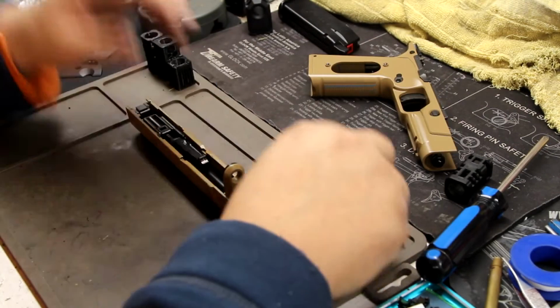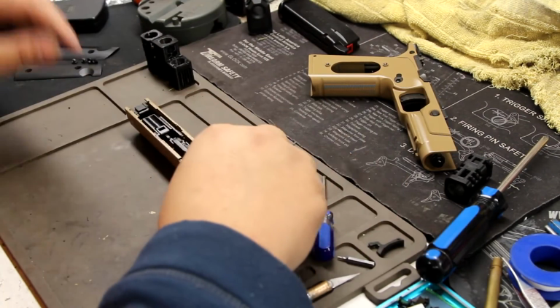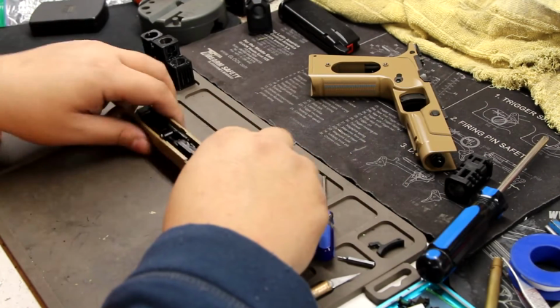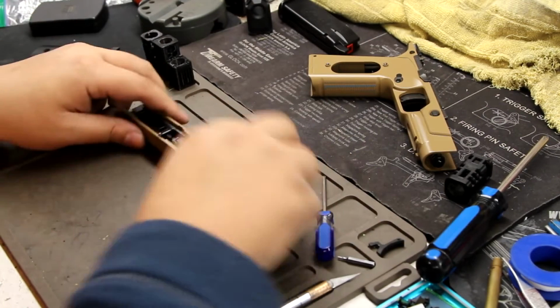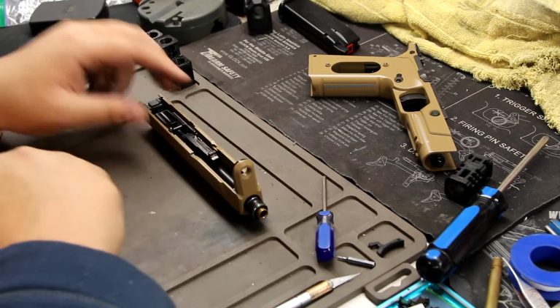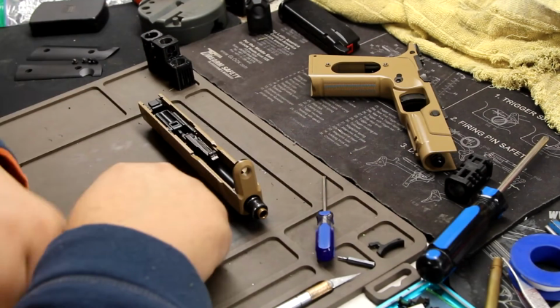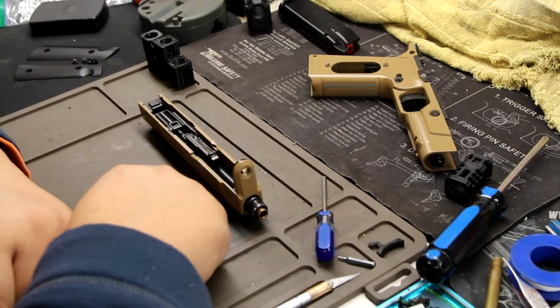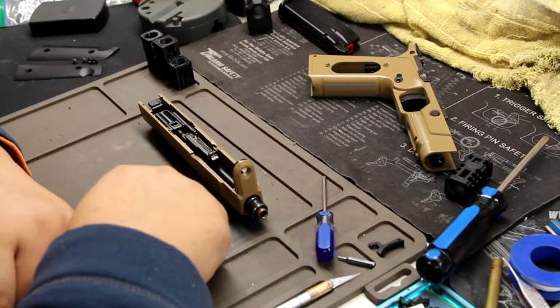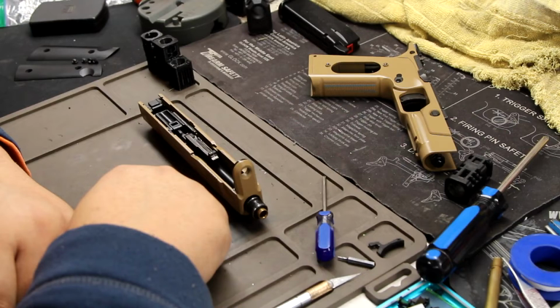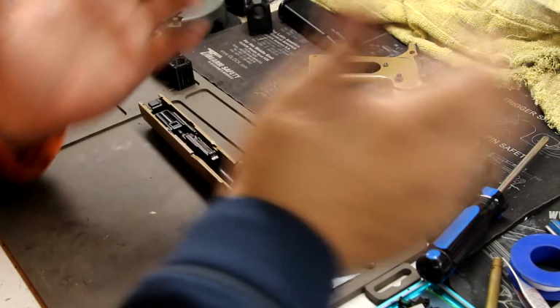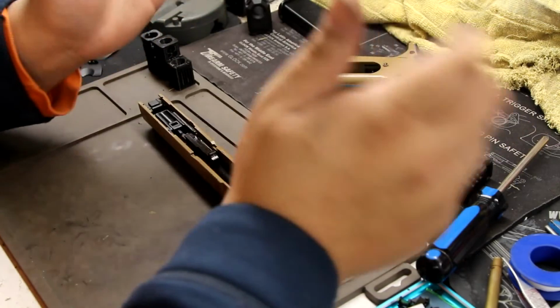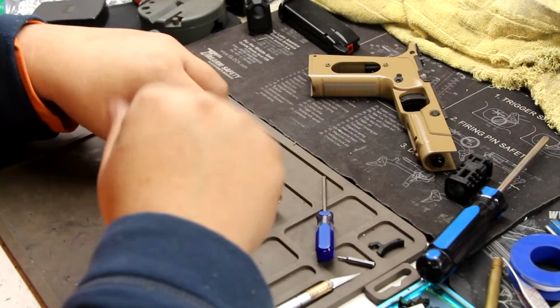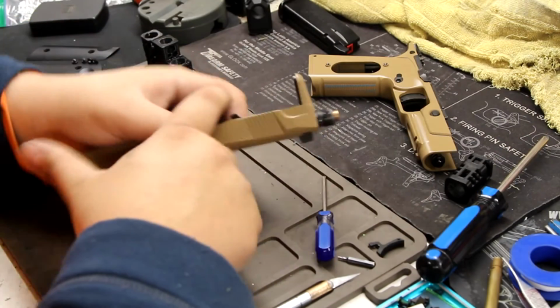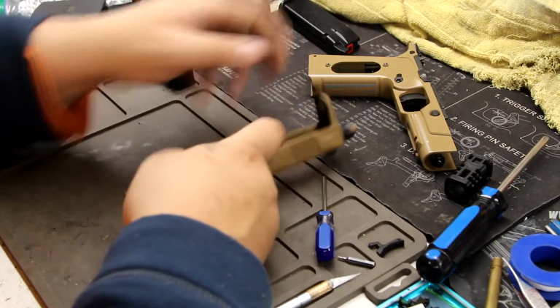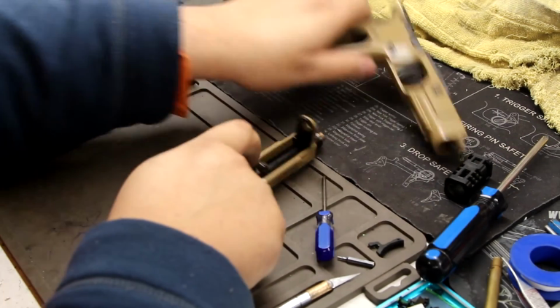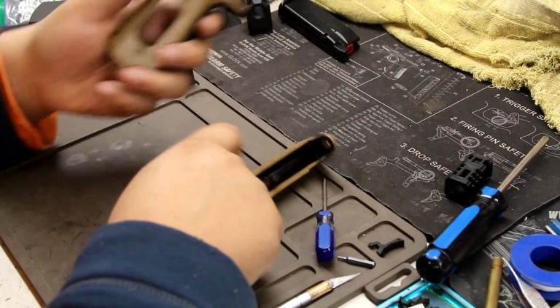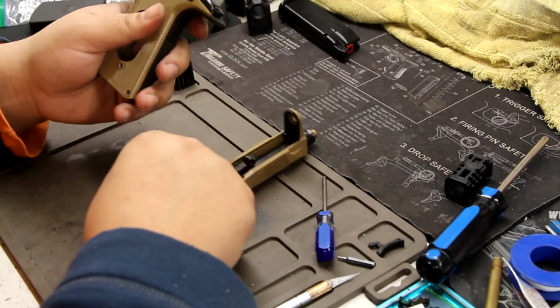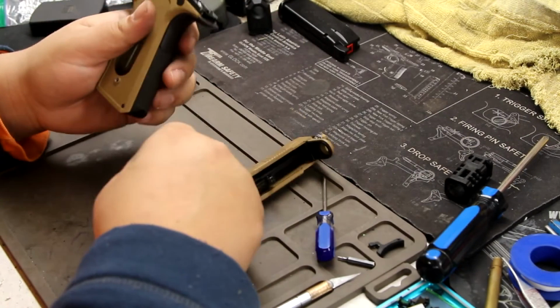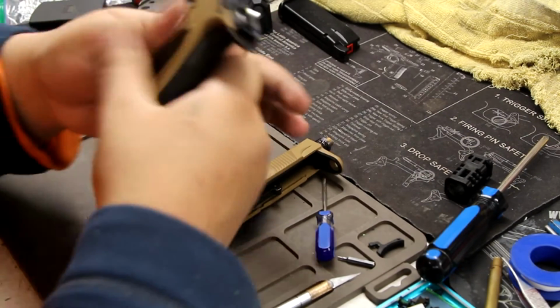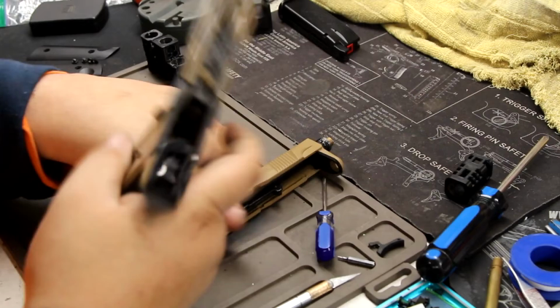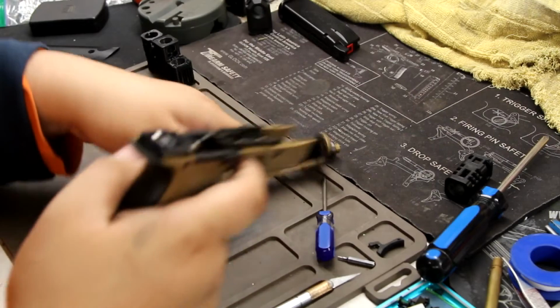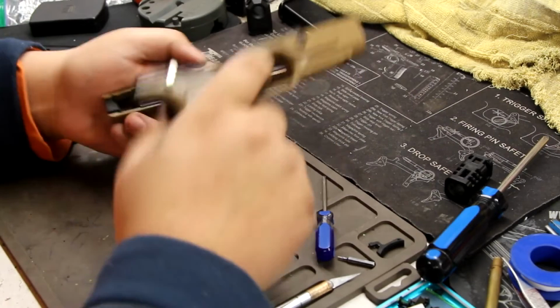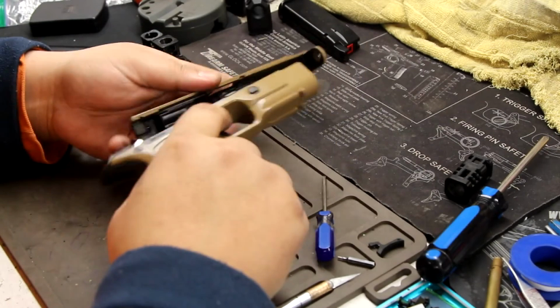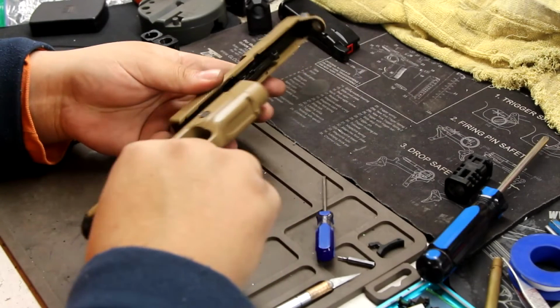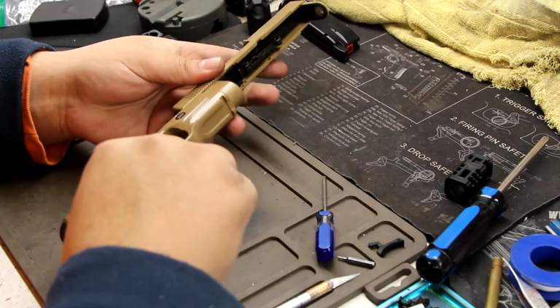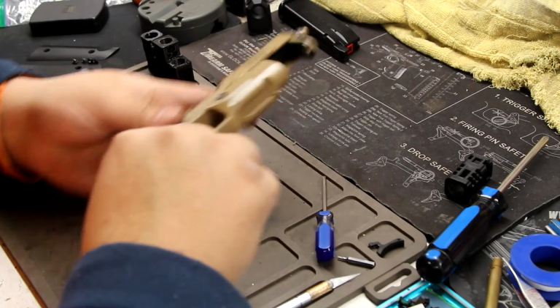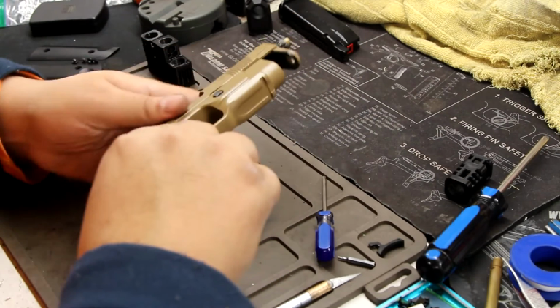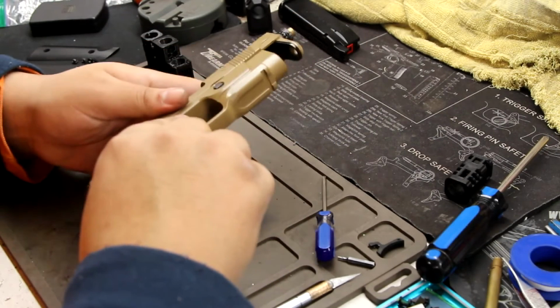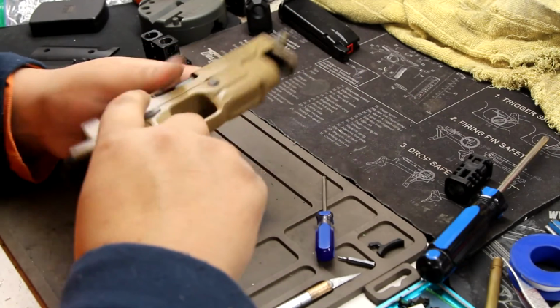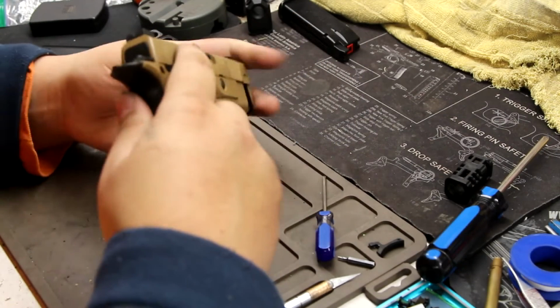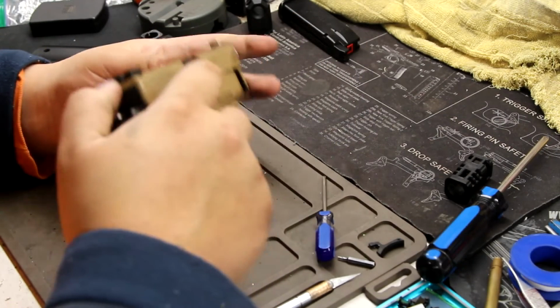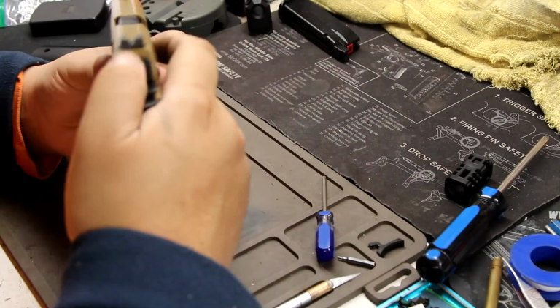We have everything and I'll show you guys what the comp looks like on here, then we'll just dry-fire it.